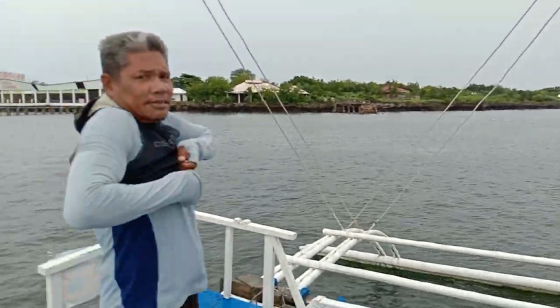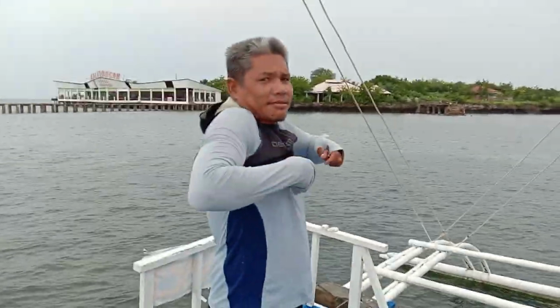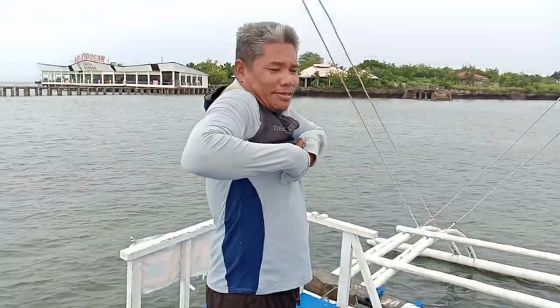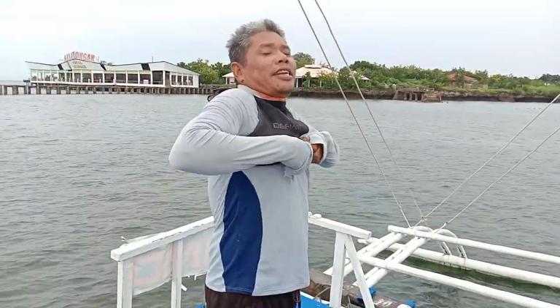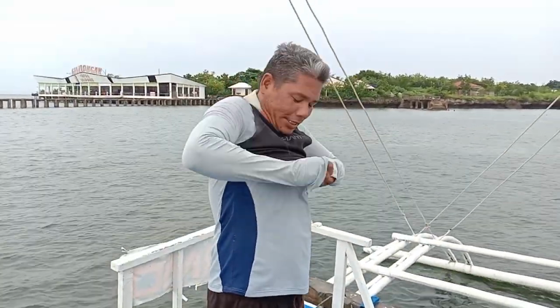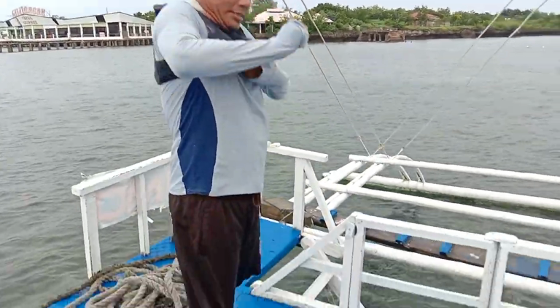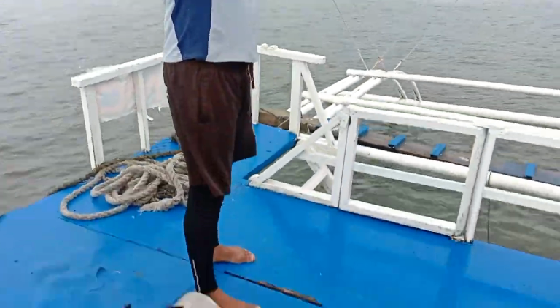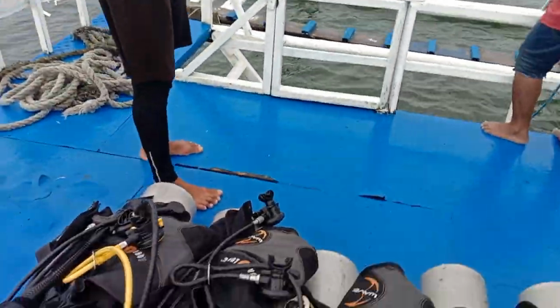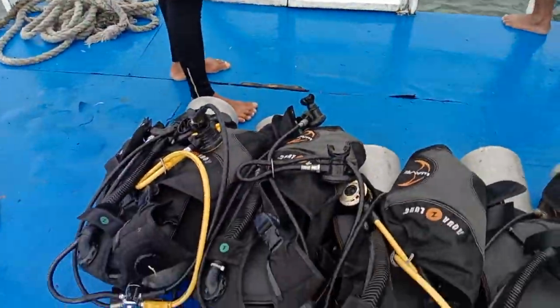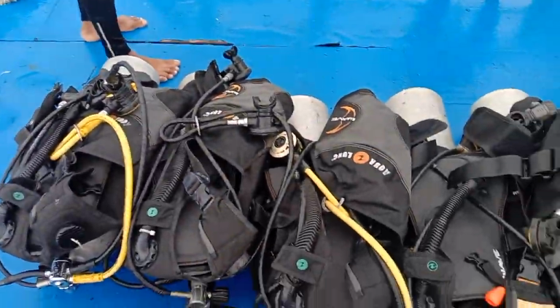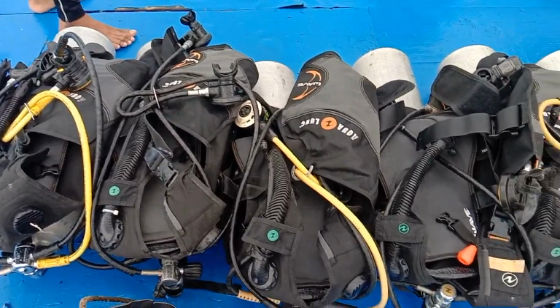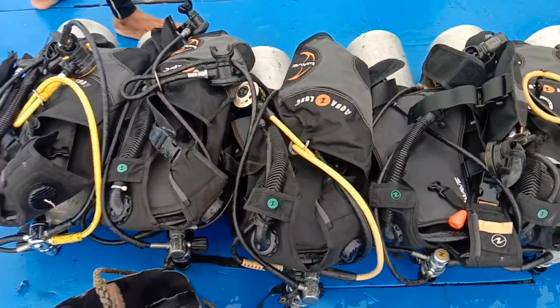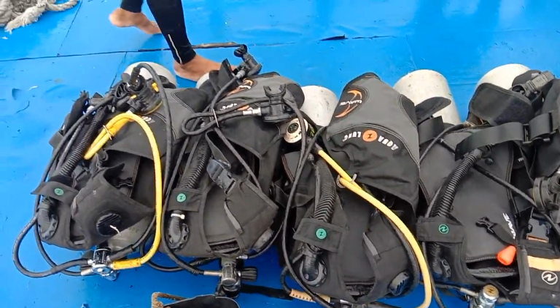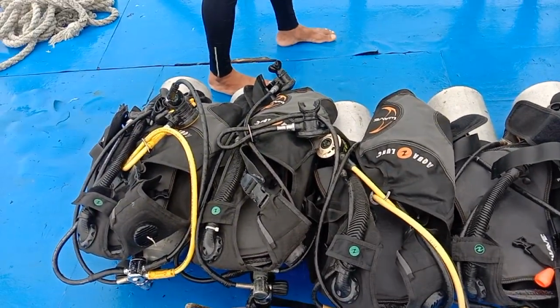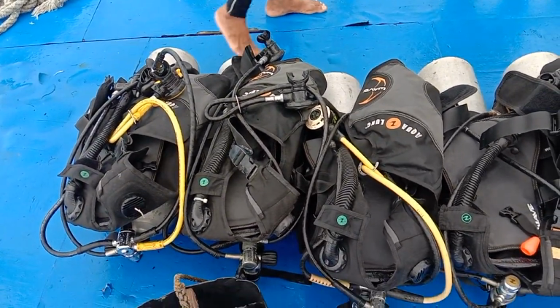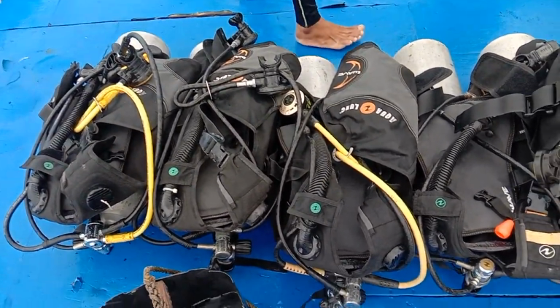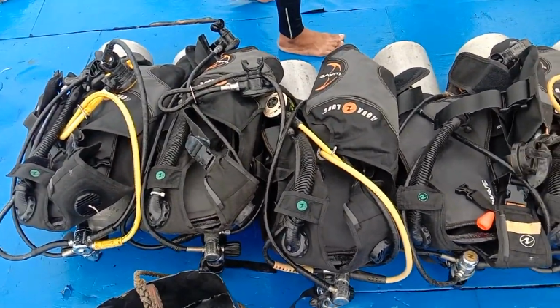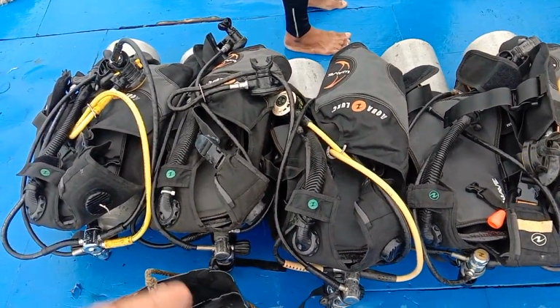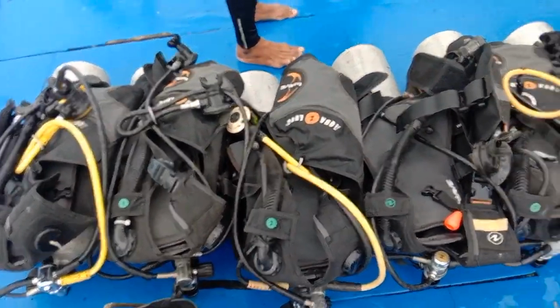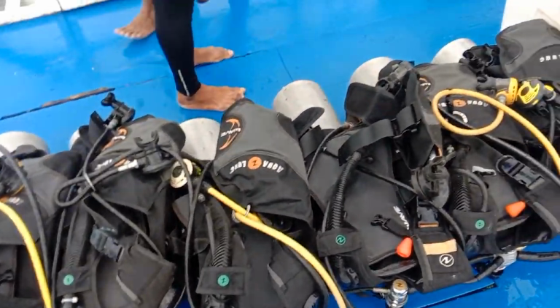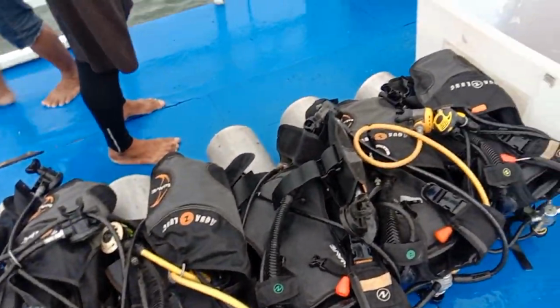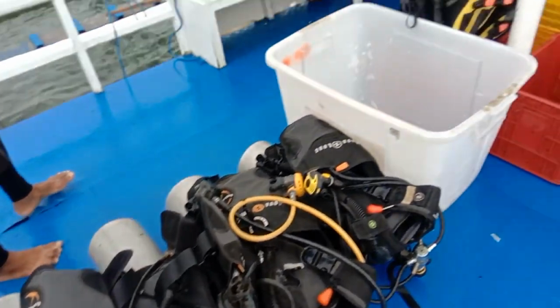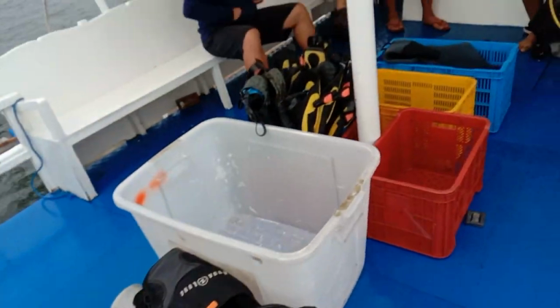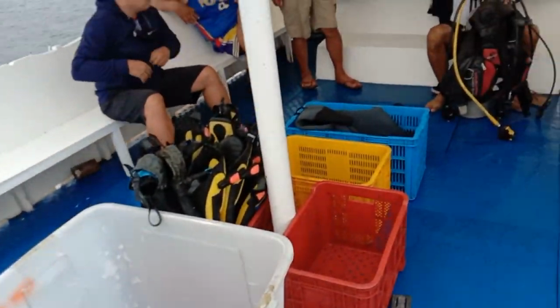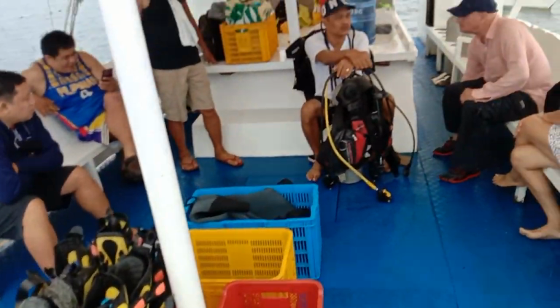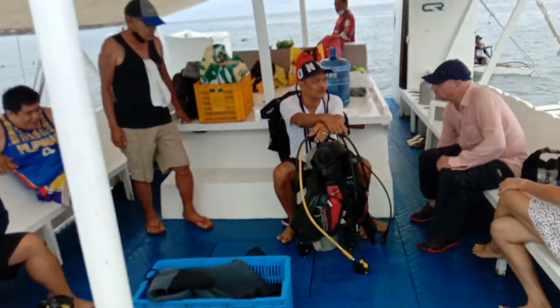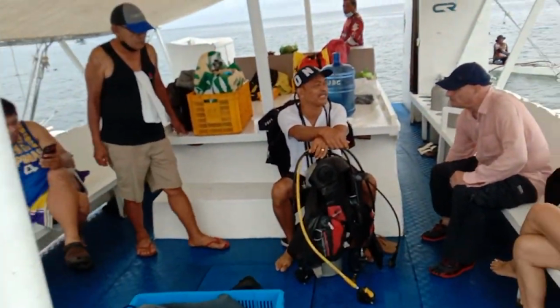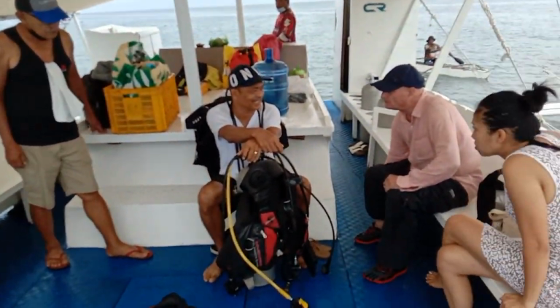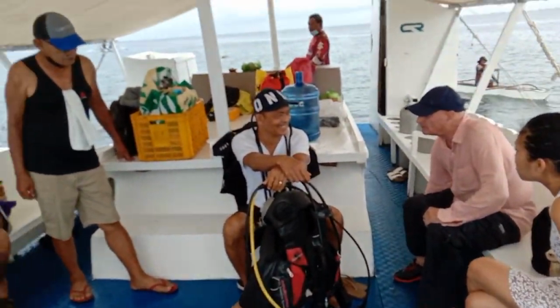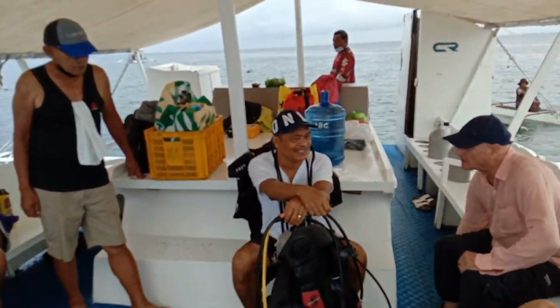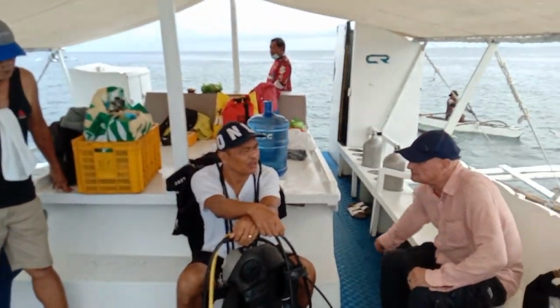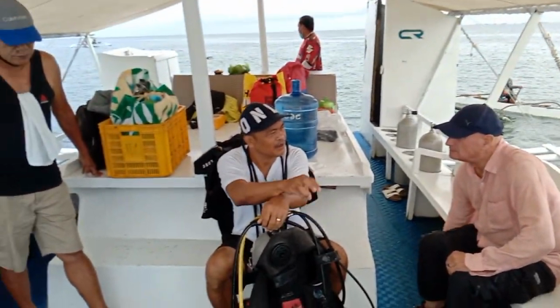Ready na ka guys? They're preparing with the diving equipment. The lab instructor is already giving instructions.